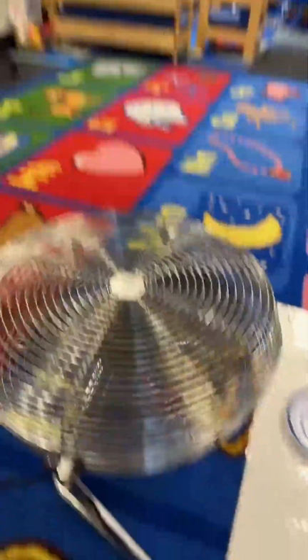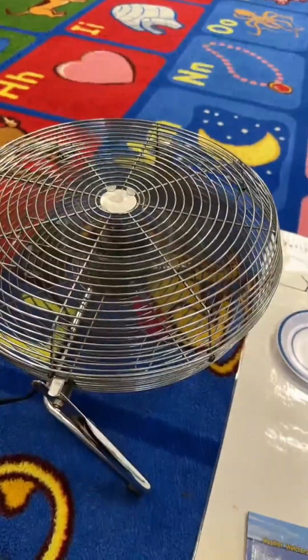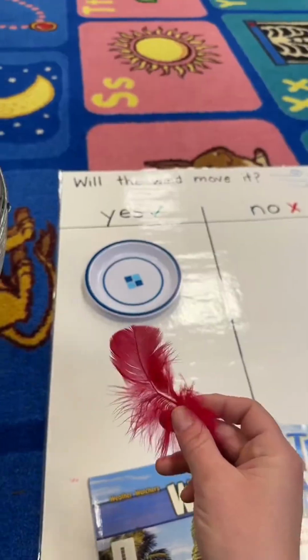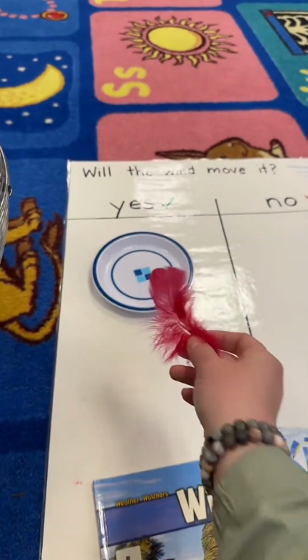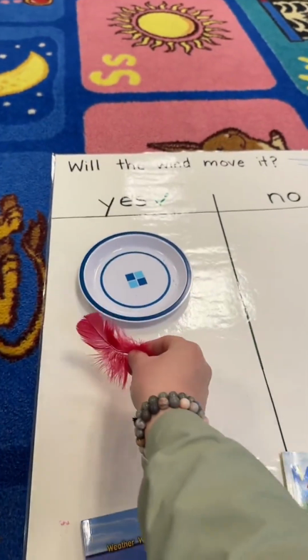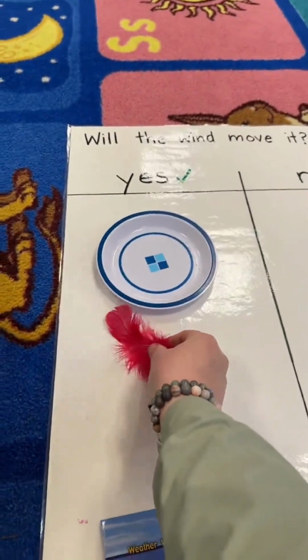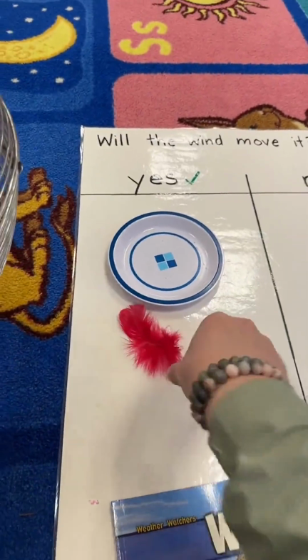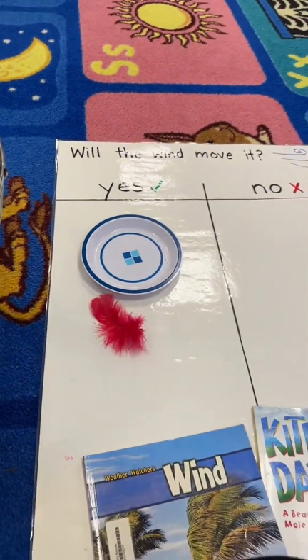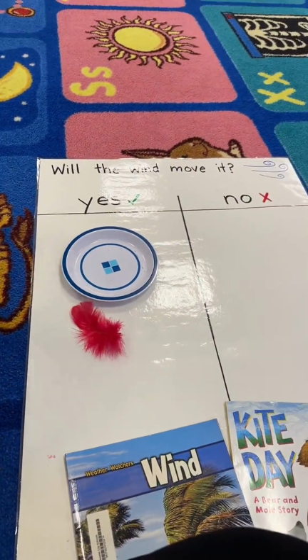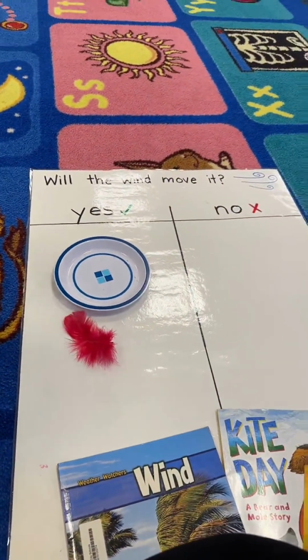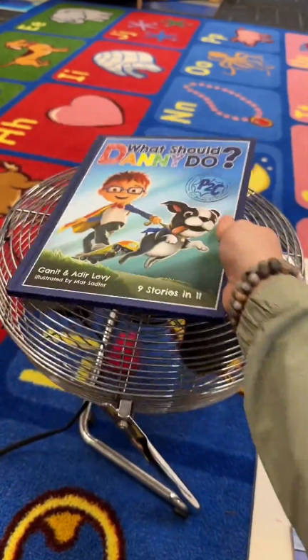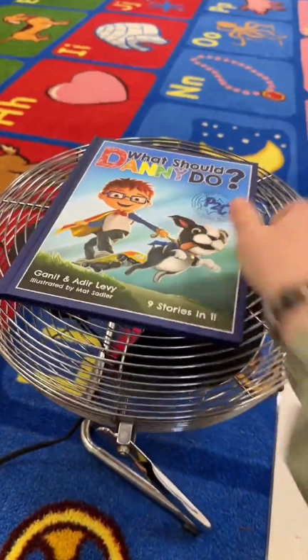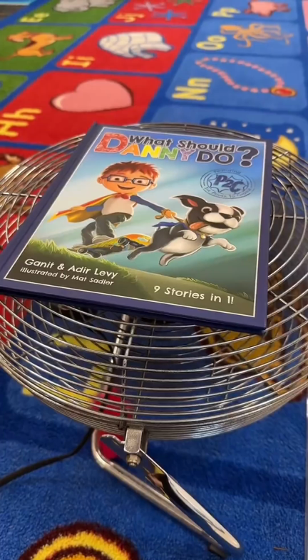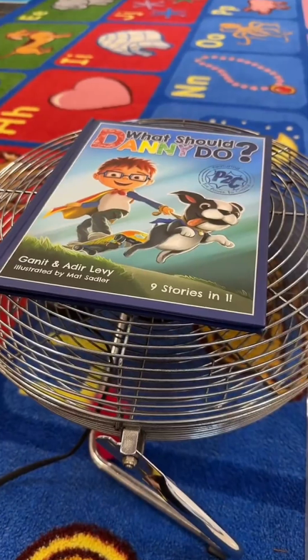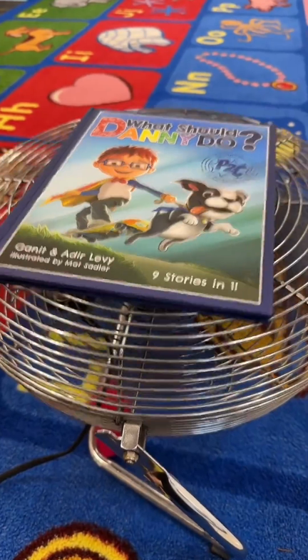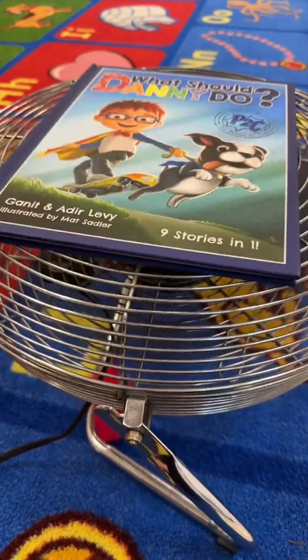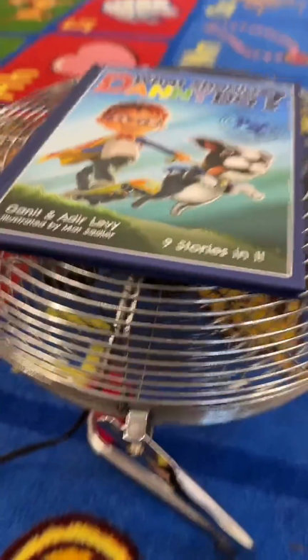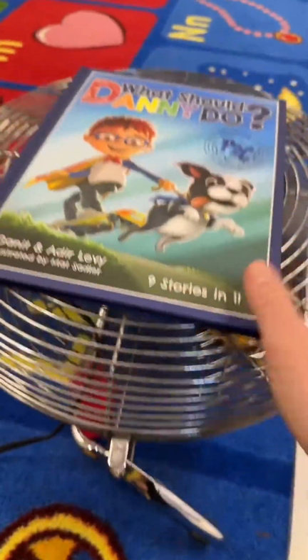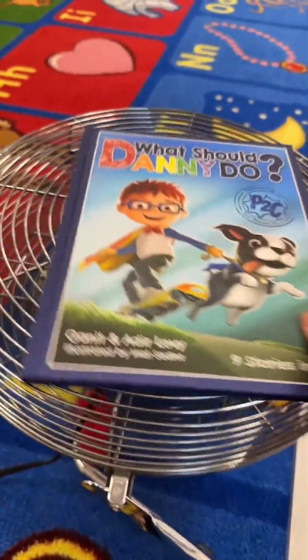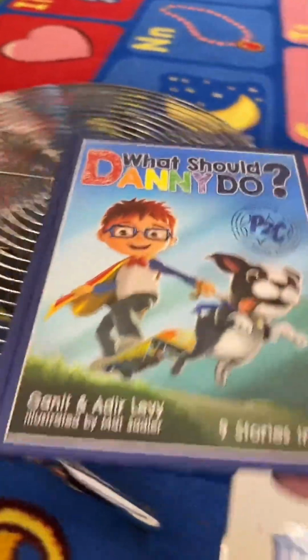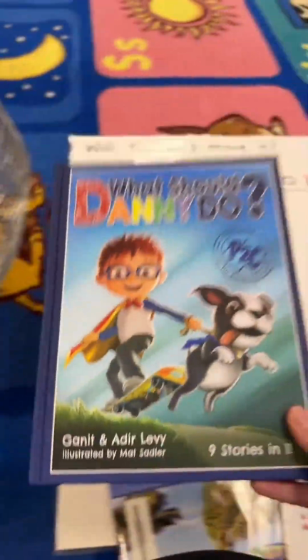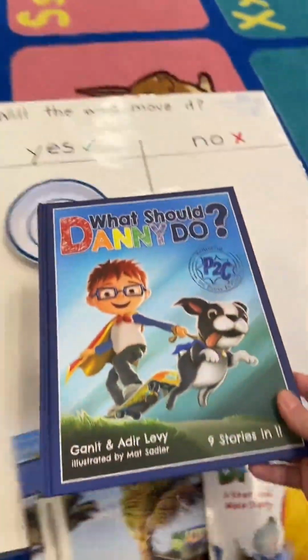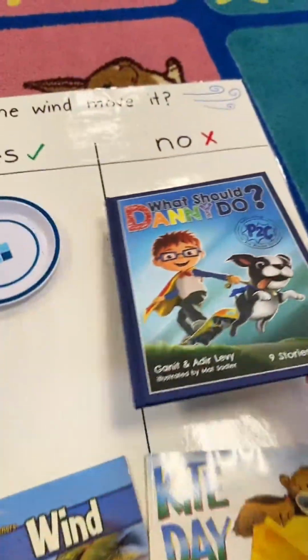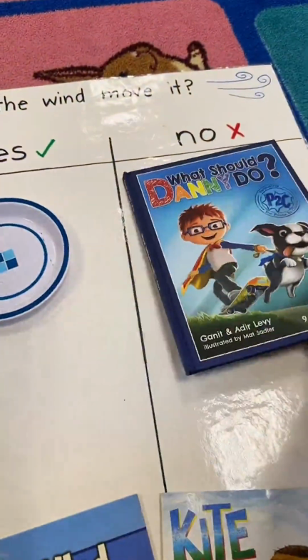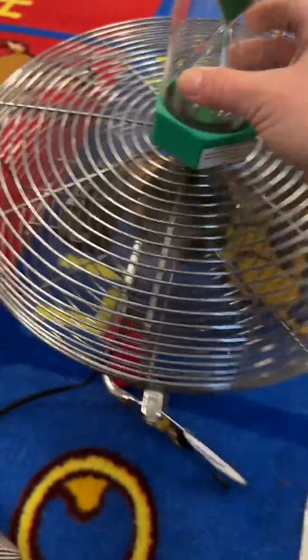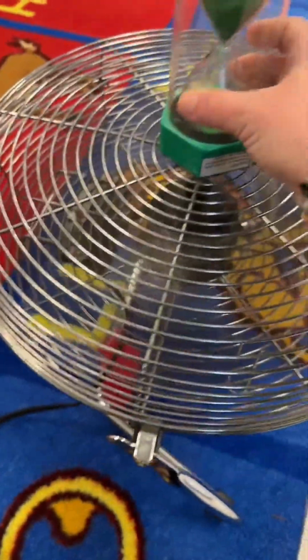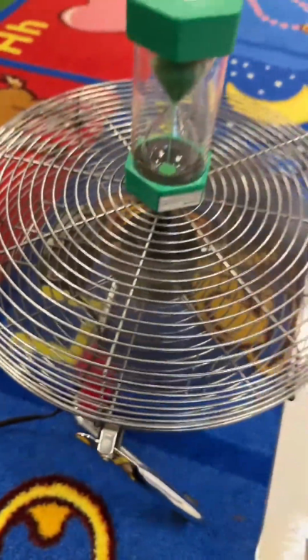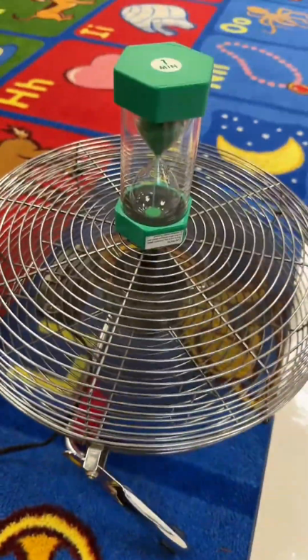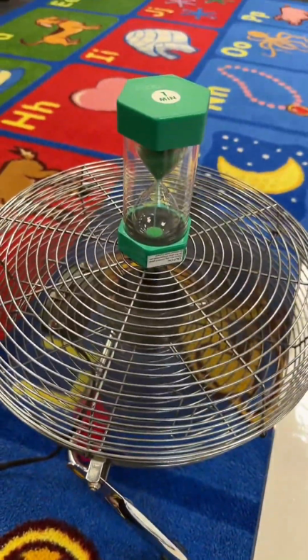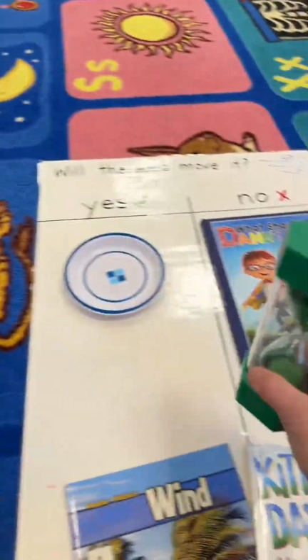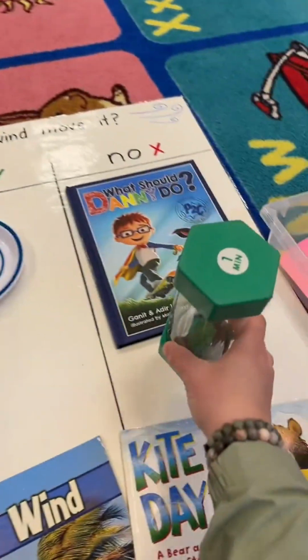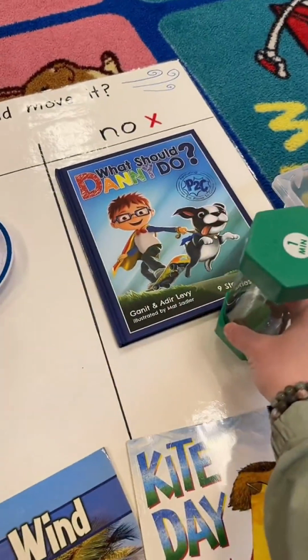After we test it out we put it on the chart on the yes or no side. Will the wind move this book? One of my favorite books by the way. No, the wind didn't move it. Why? What do you think? Will the wind move this sand timer? Nope.